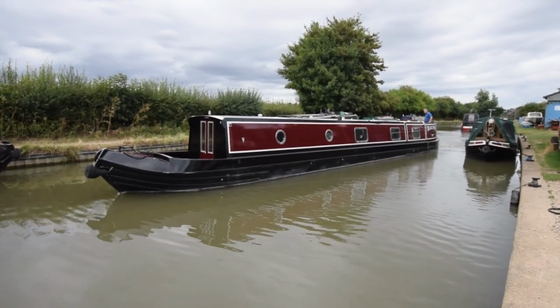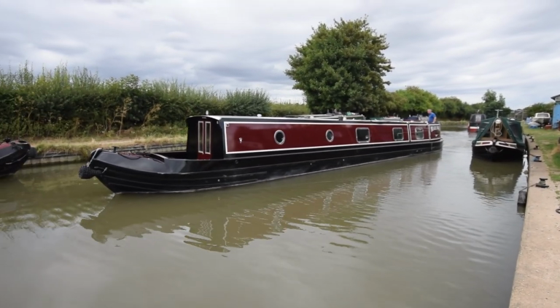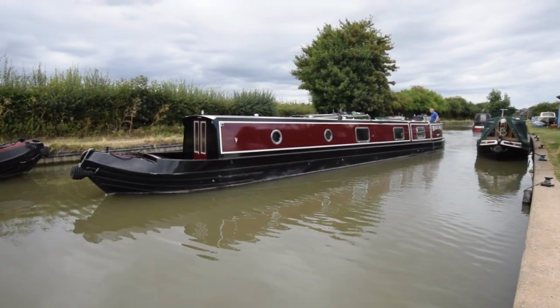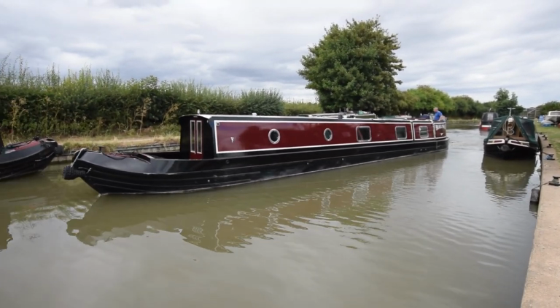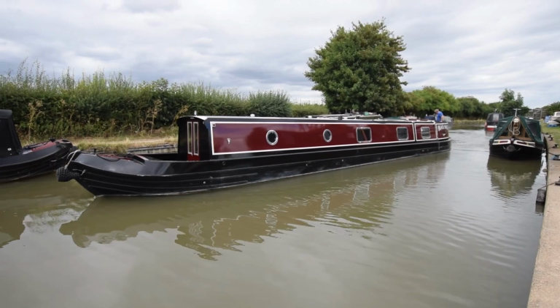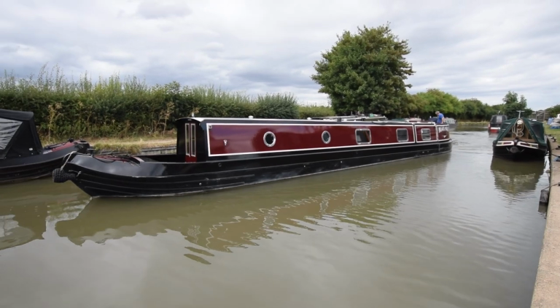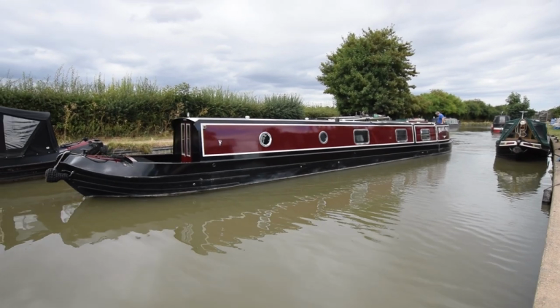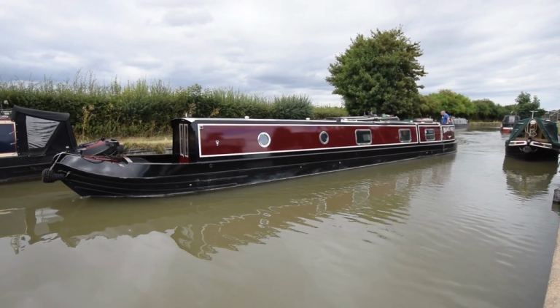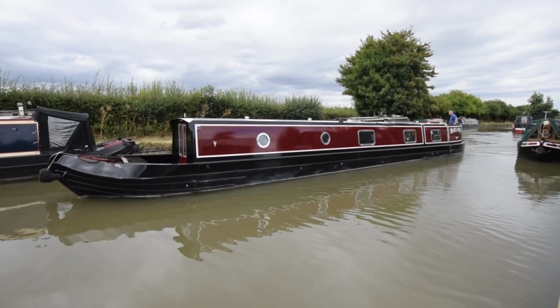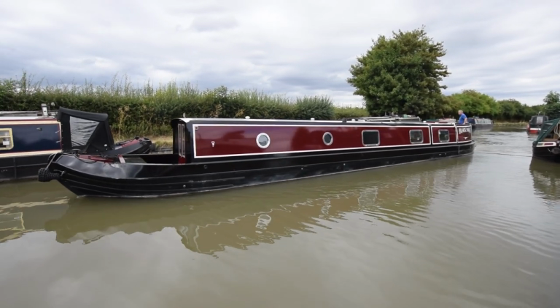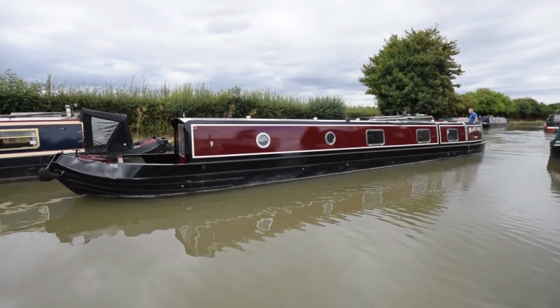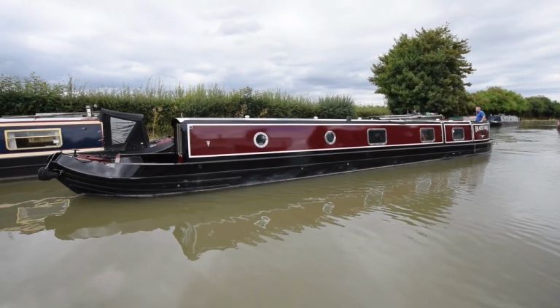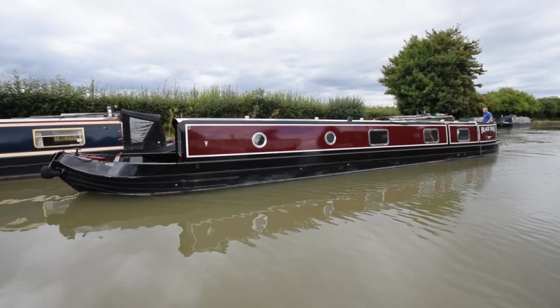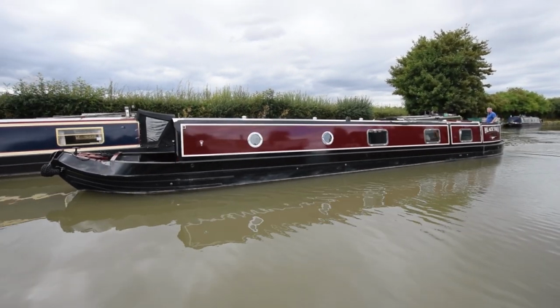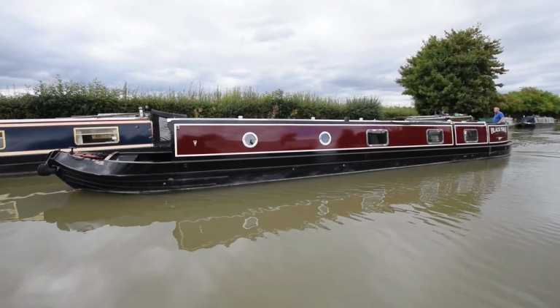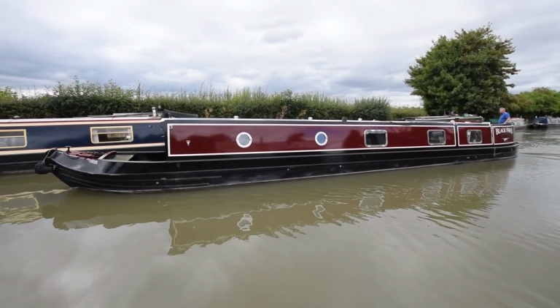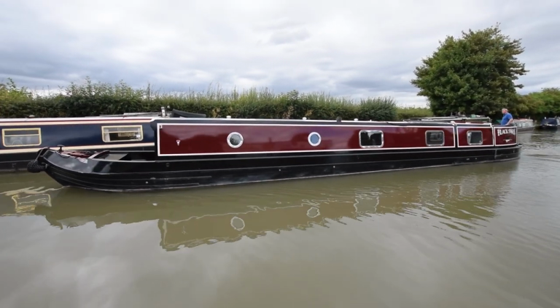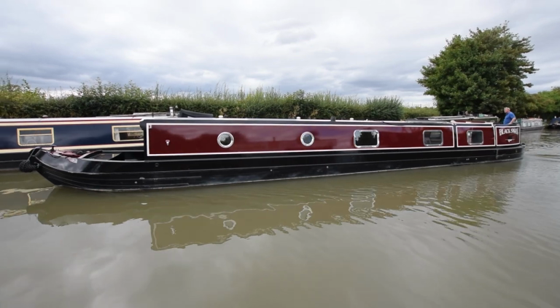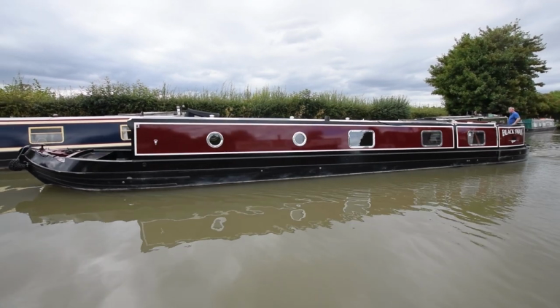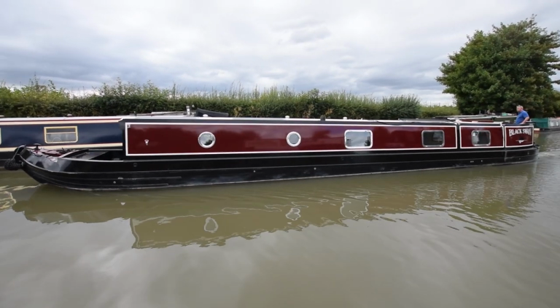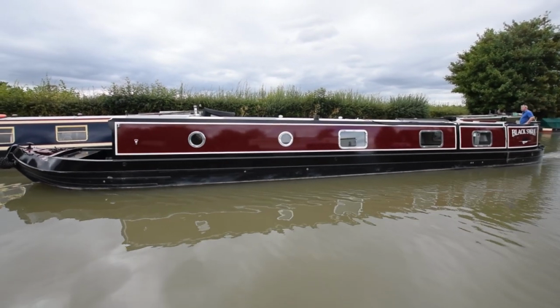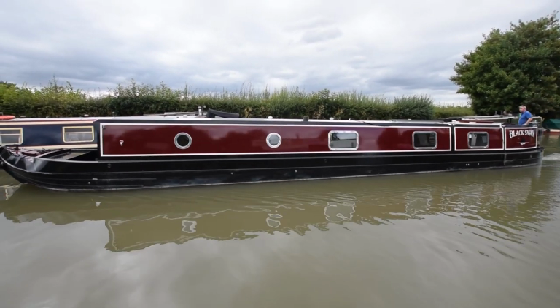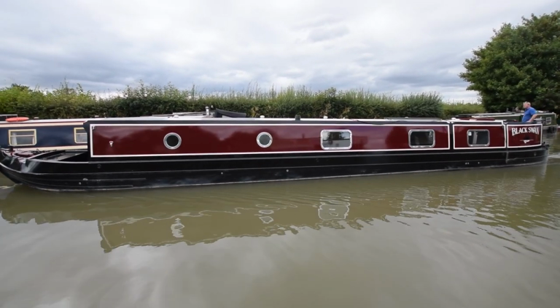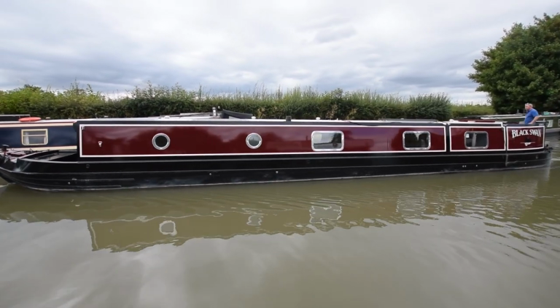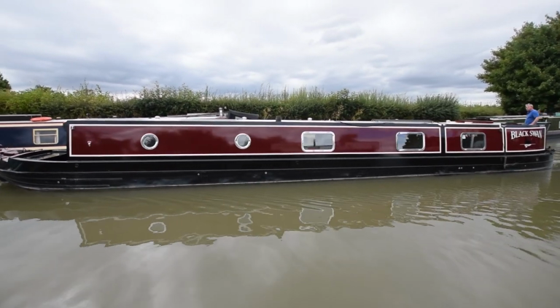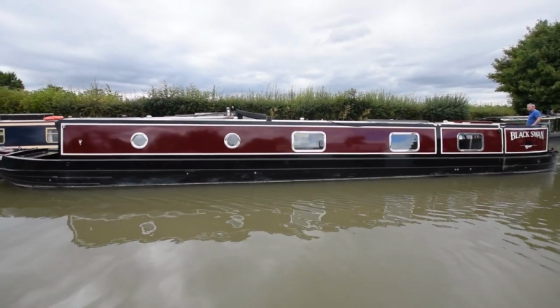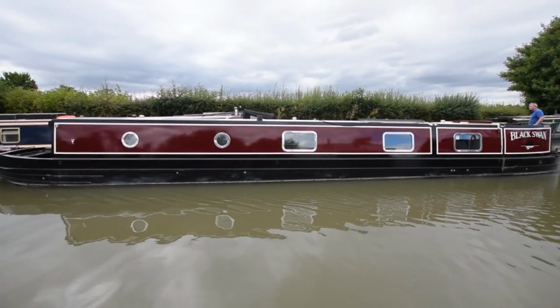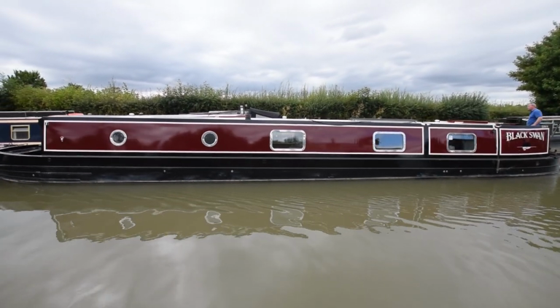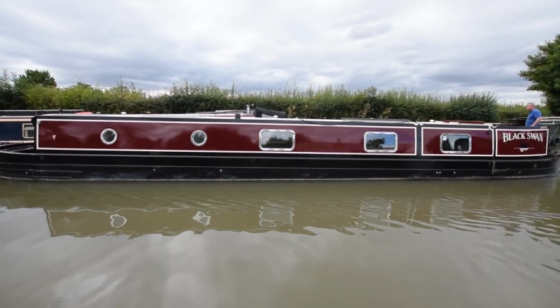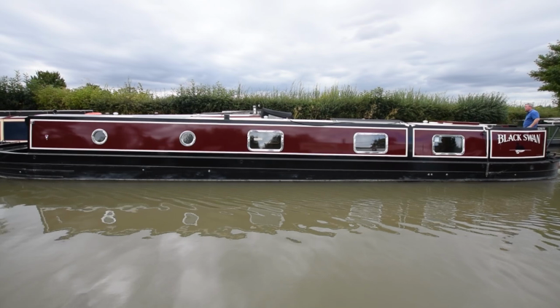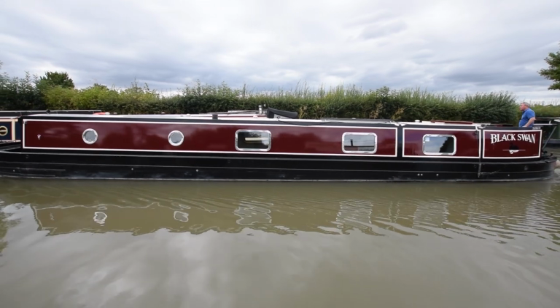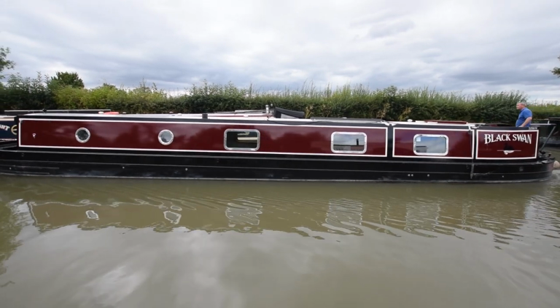Very well equipped for the liveaboard. She was built just — well, she's less than a year old. 2021 September. She was built by Tyler Wilson, the shell, and fitted out by SJ Boats. So a very well regarded shell builder.